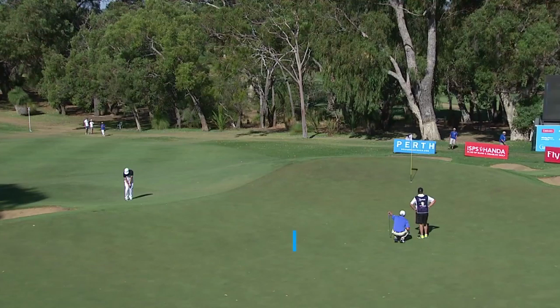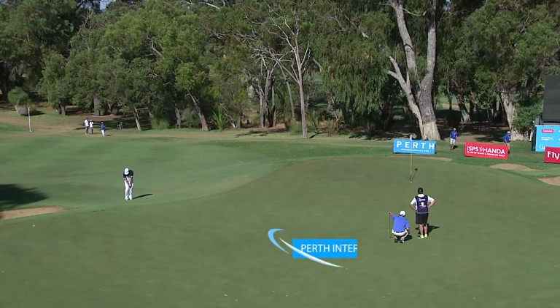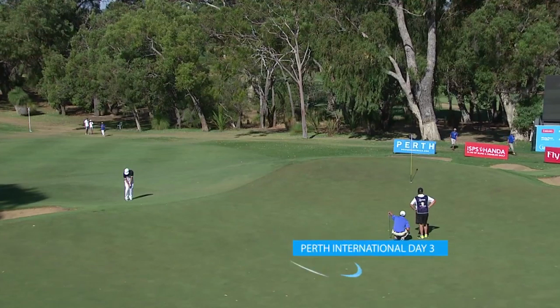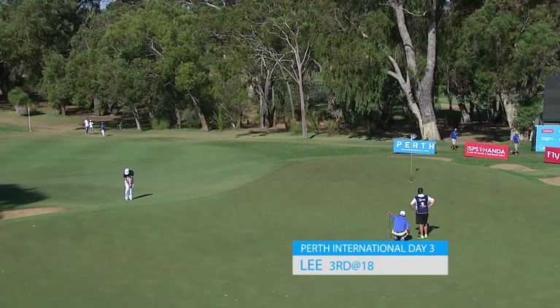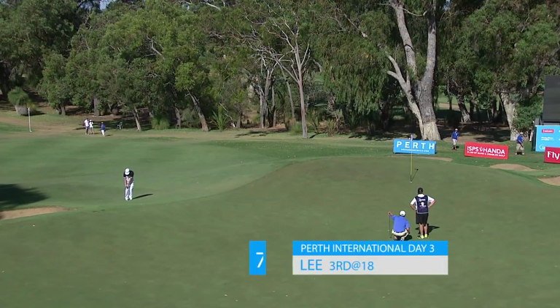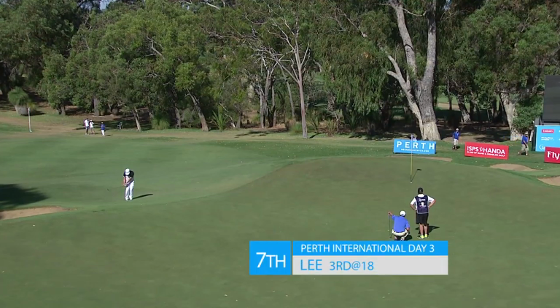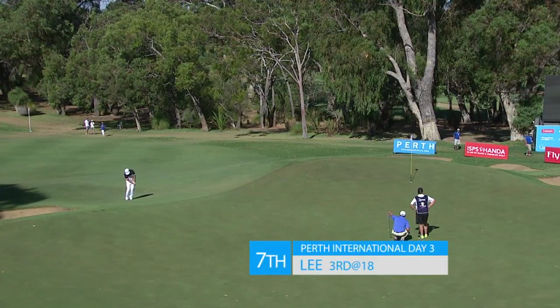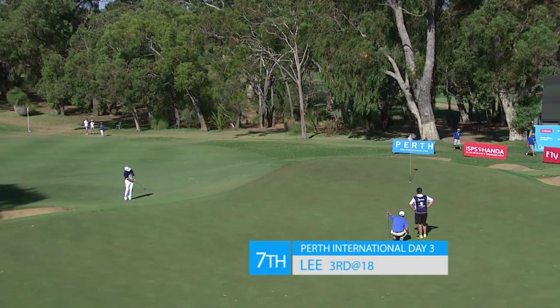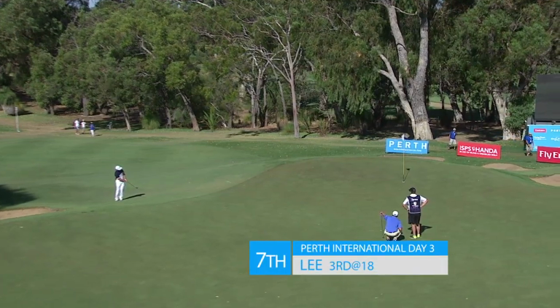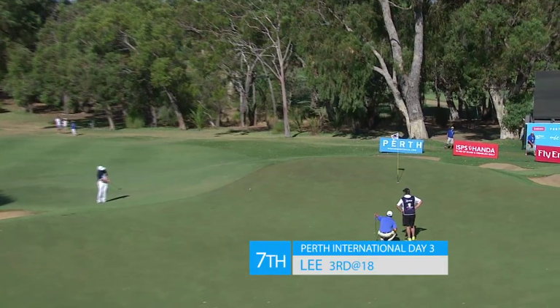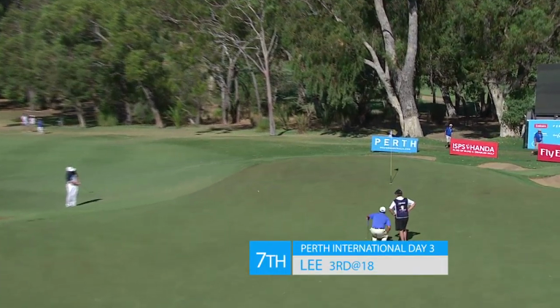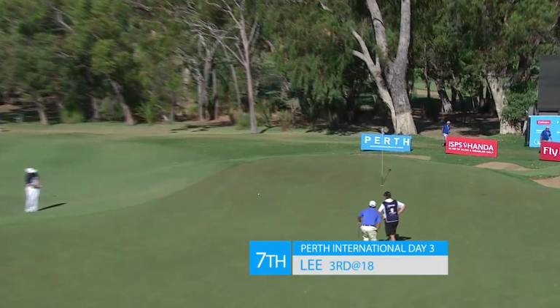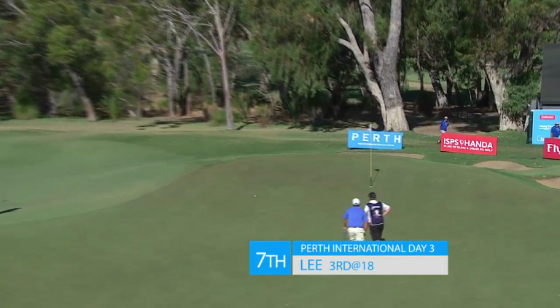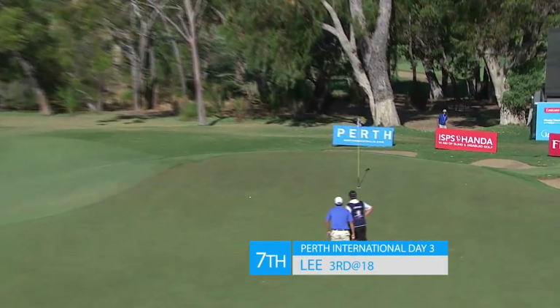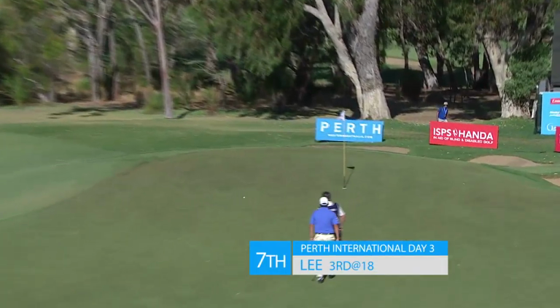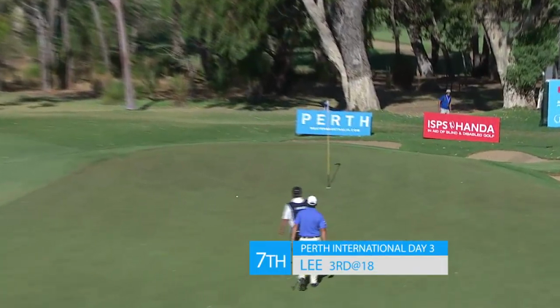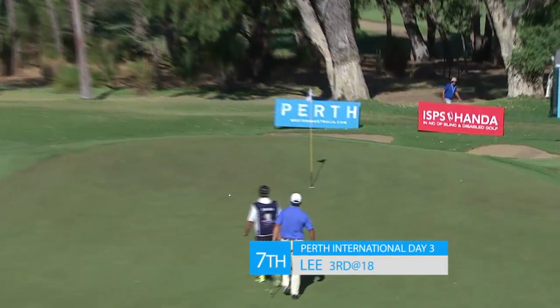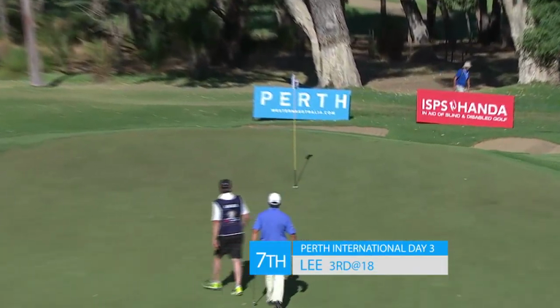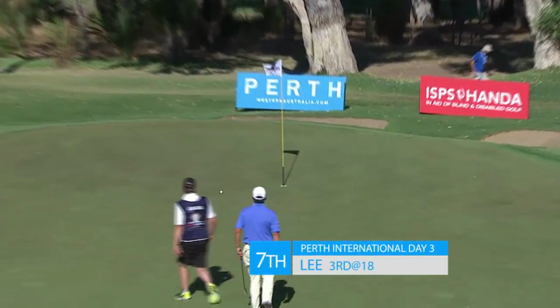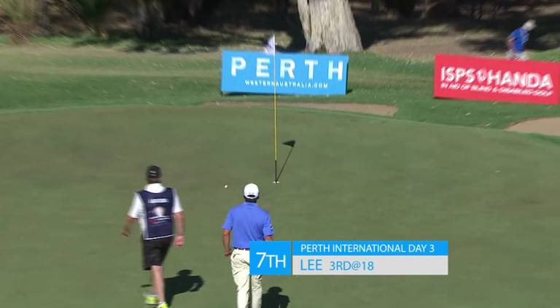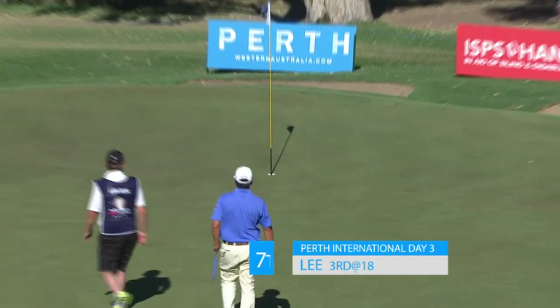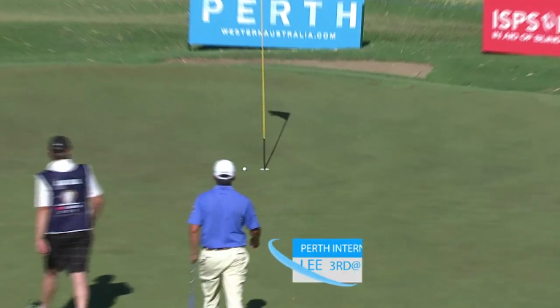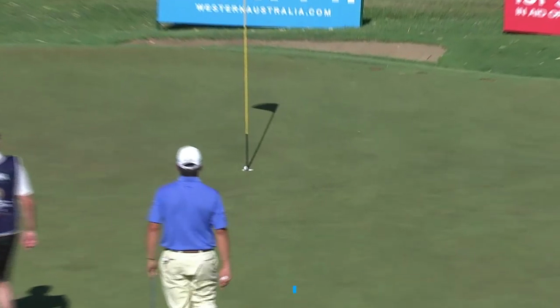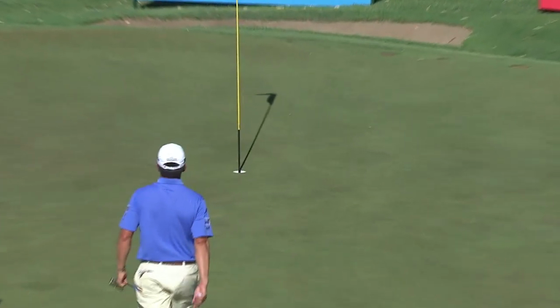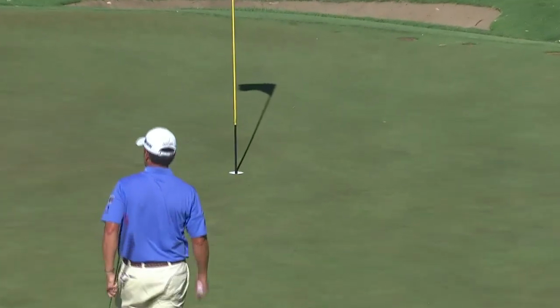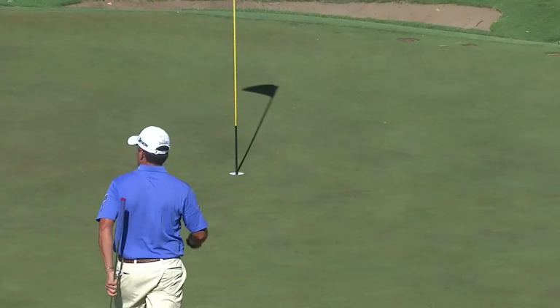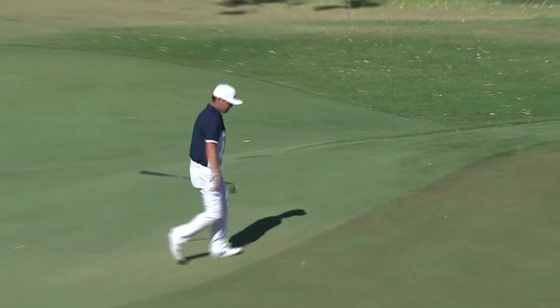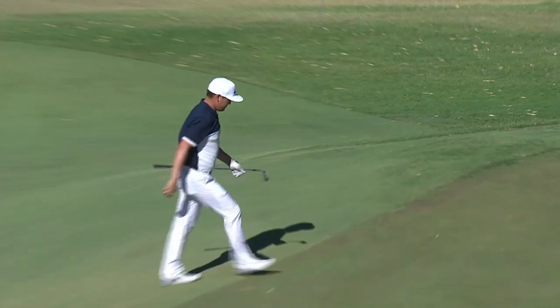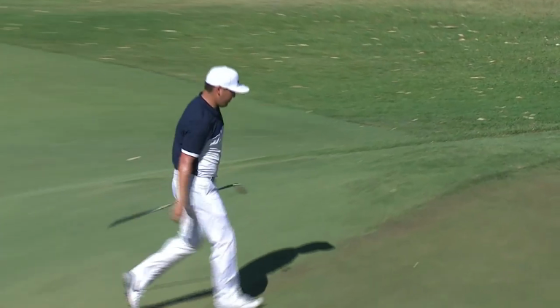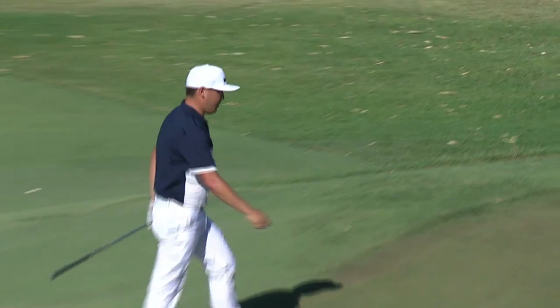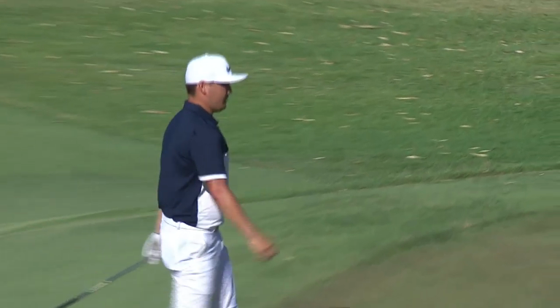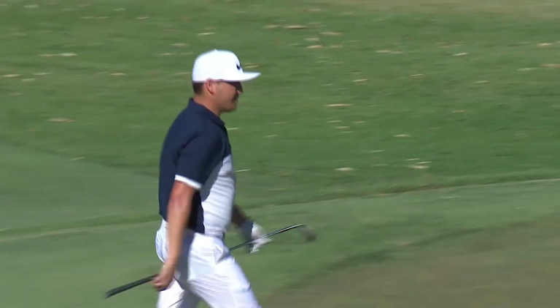Richard Lee, so very good with his wedges around the green. This at the Perth International — no exception.